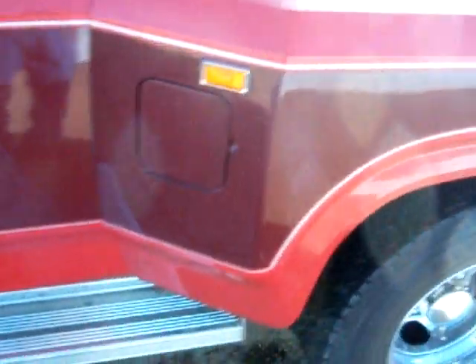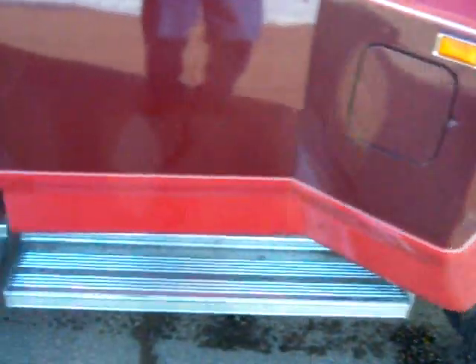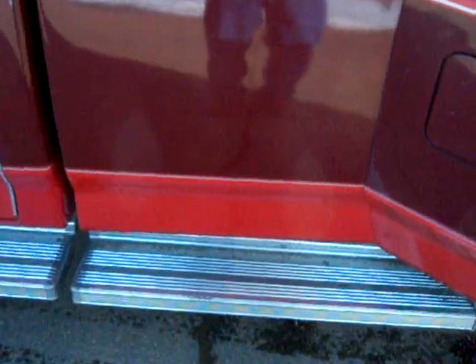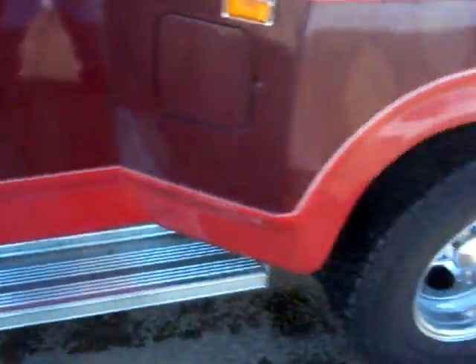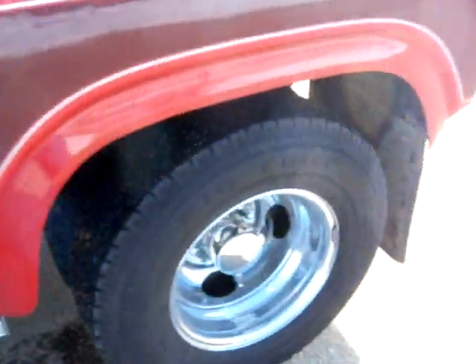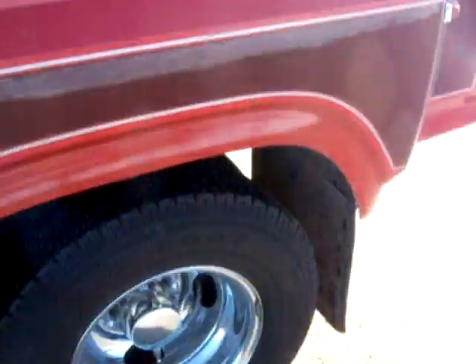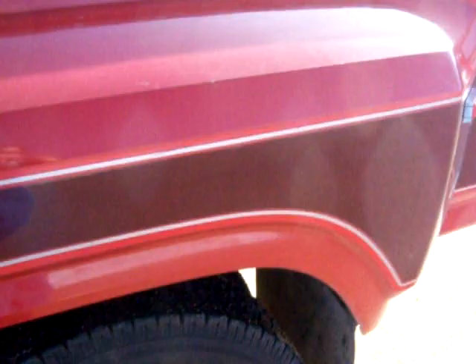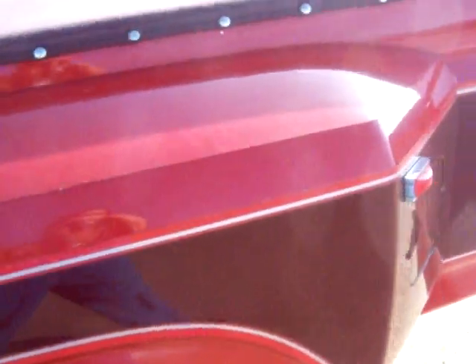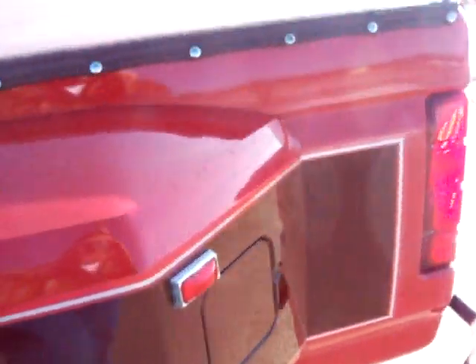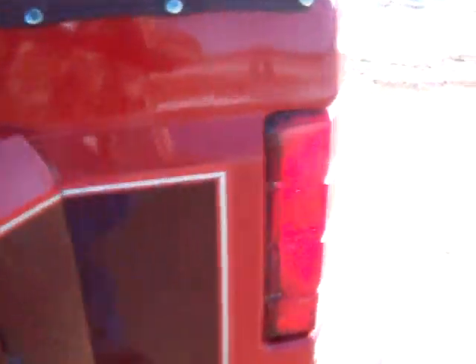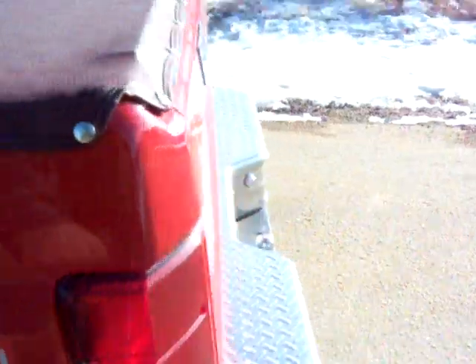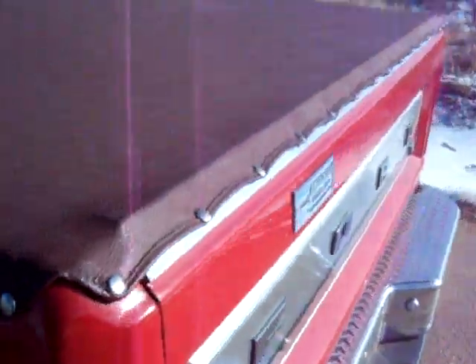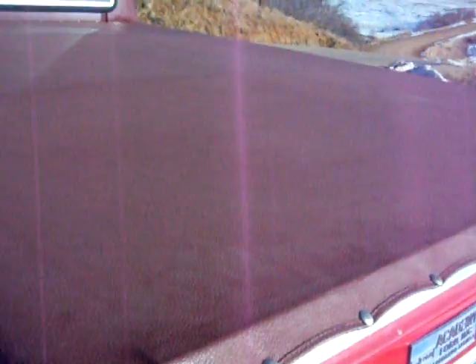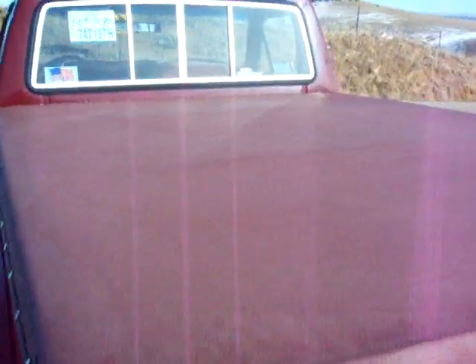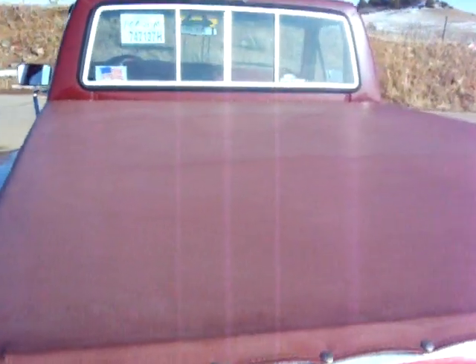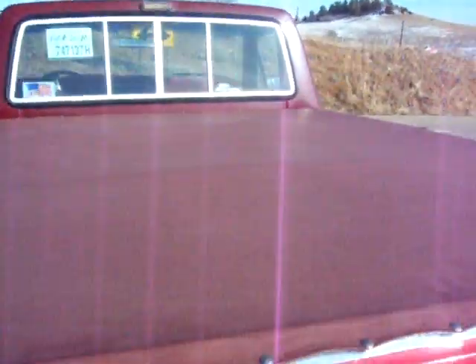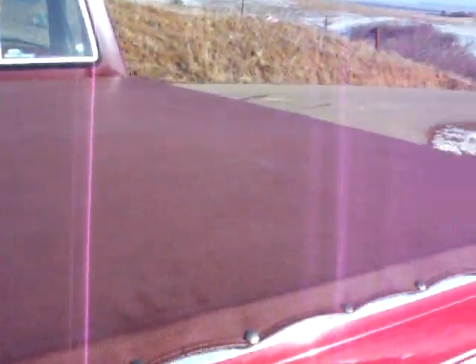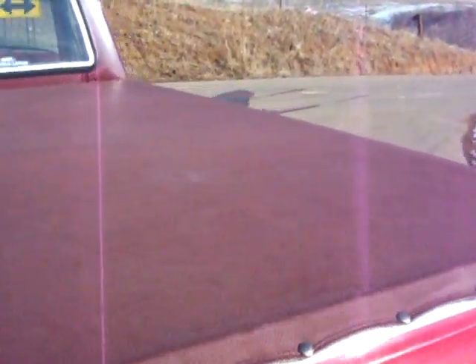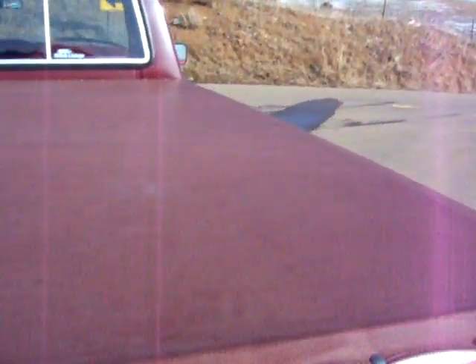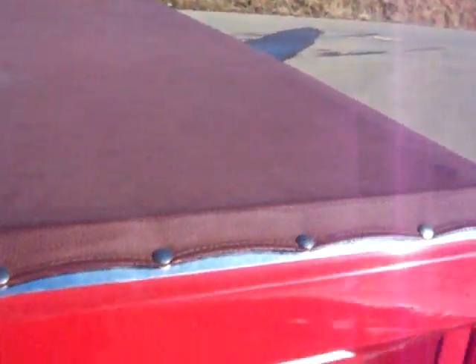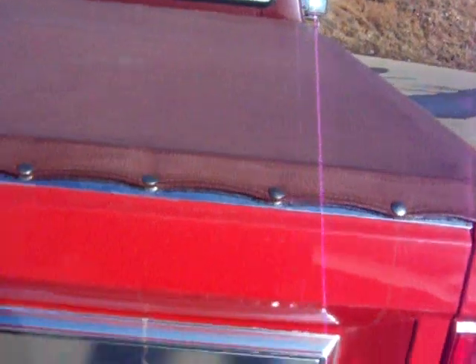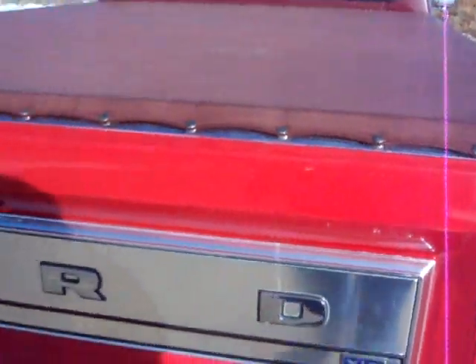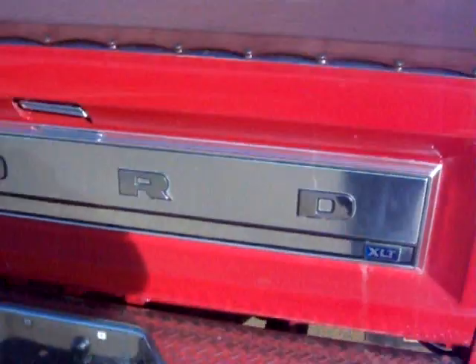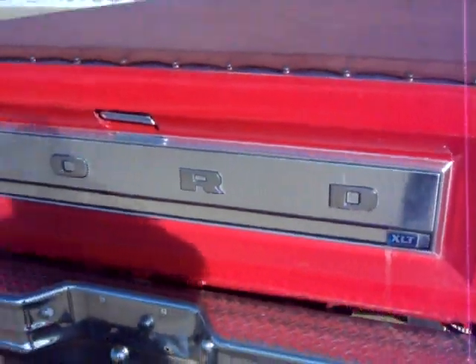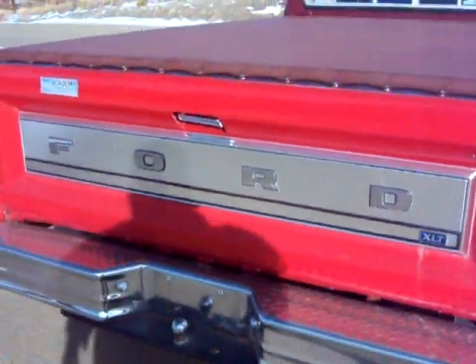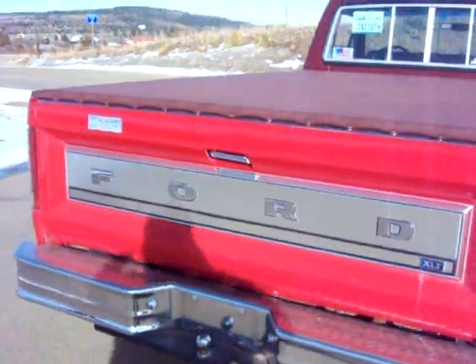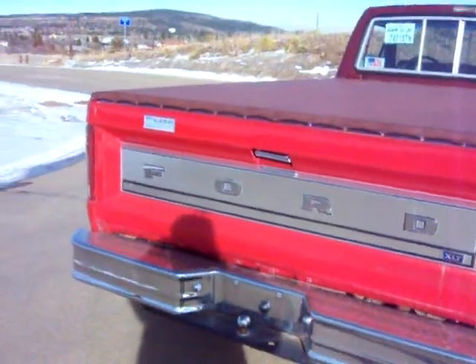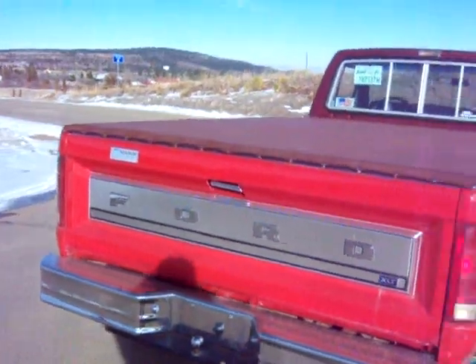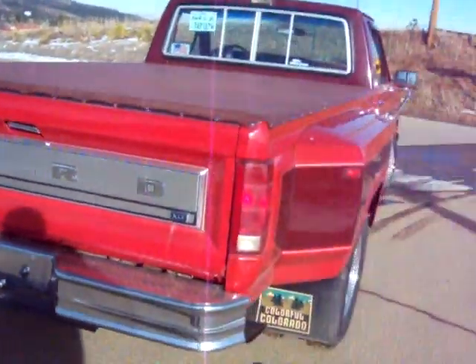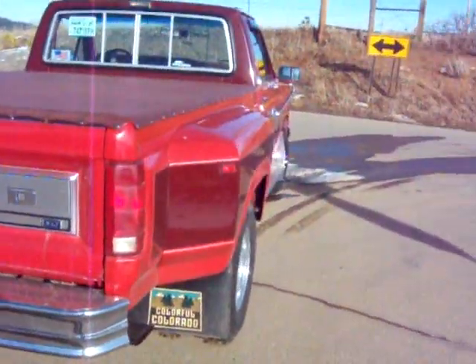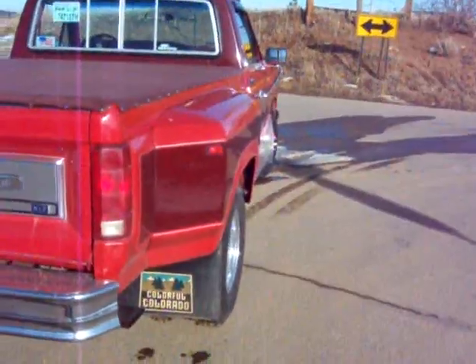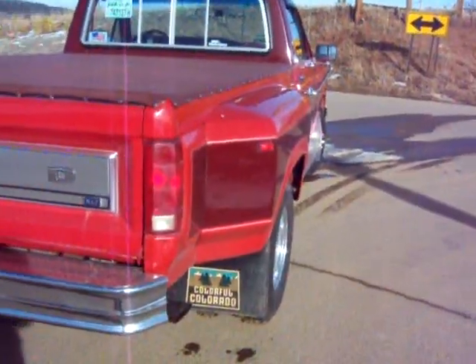Running boards, dual wheels. Tonneau cover in perfect condition. Some old rancher had it.